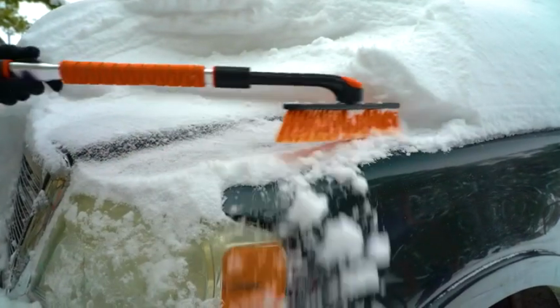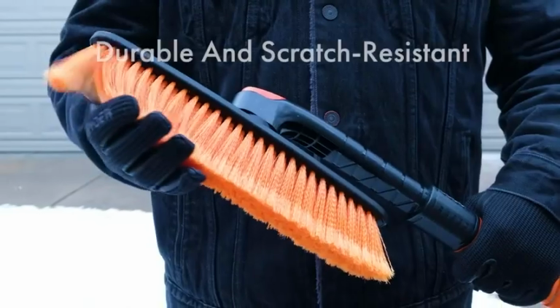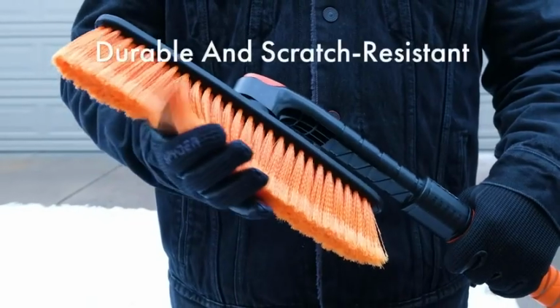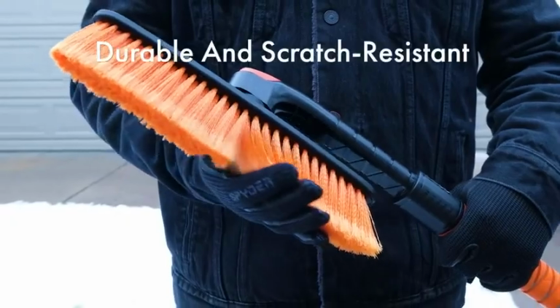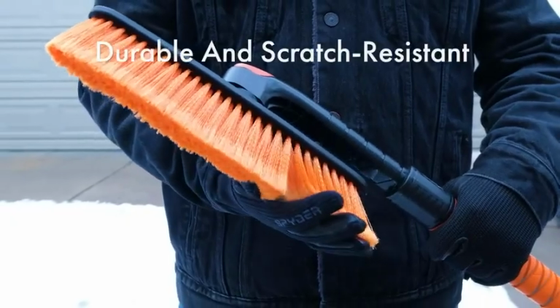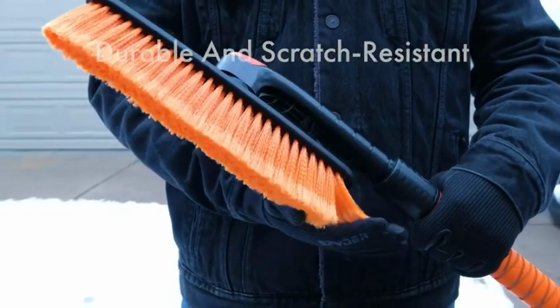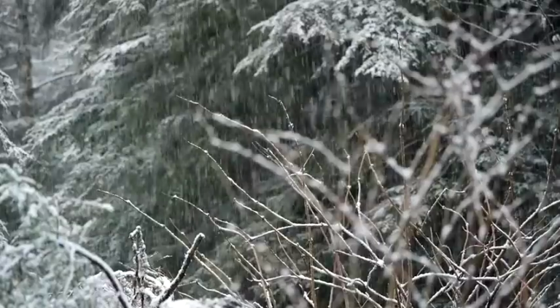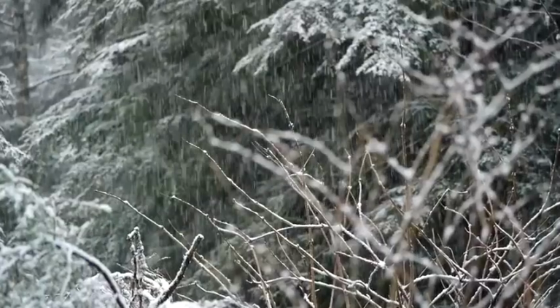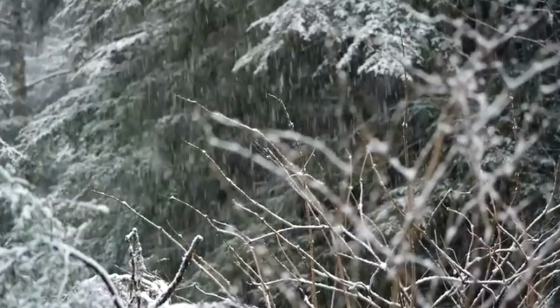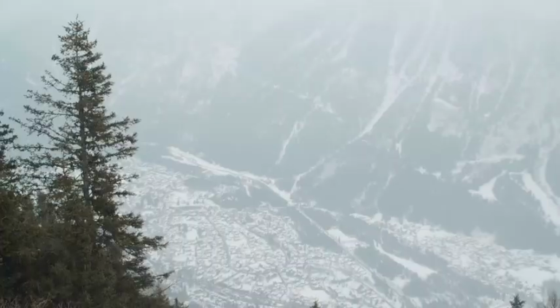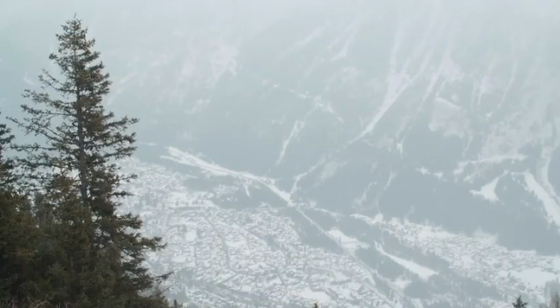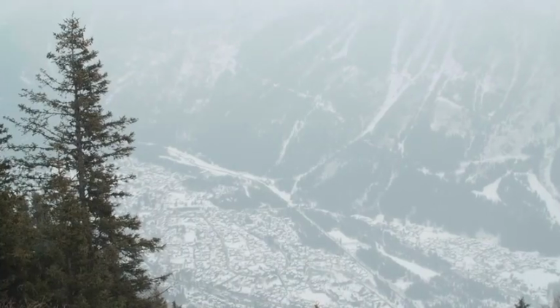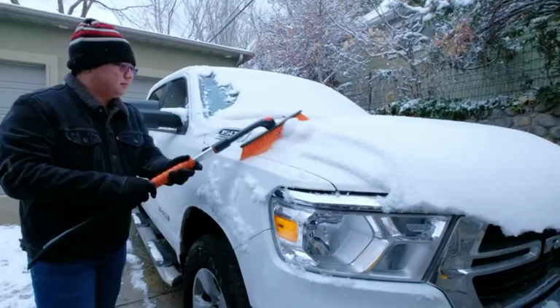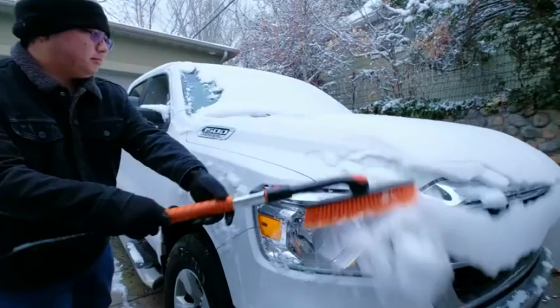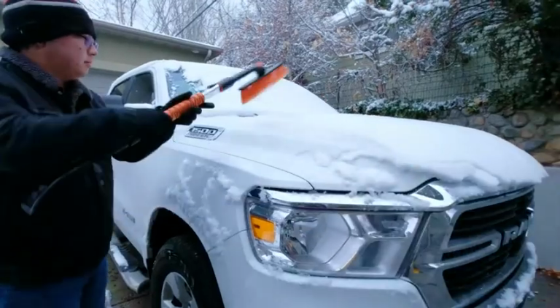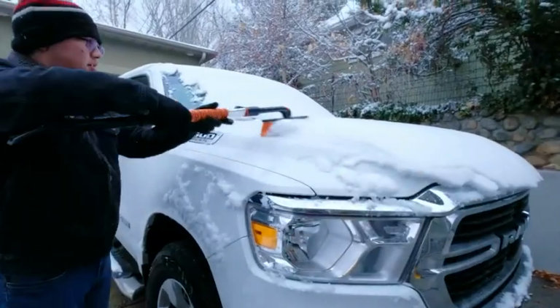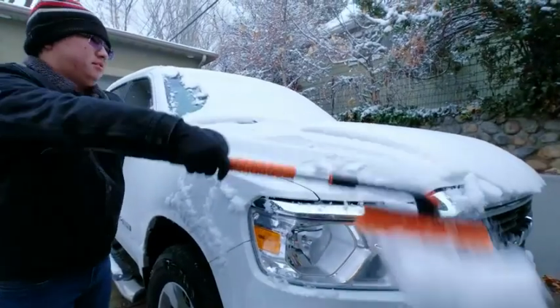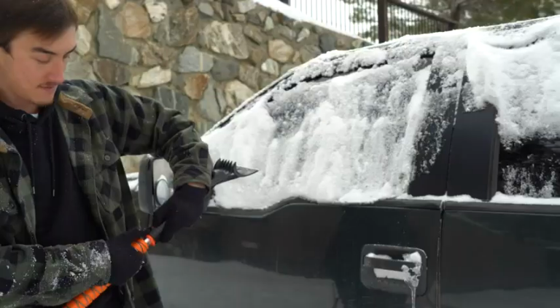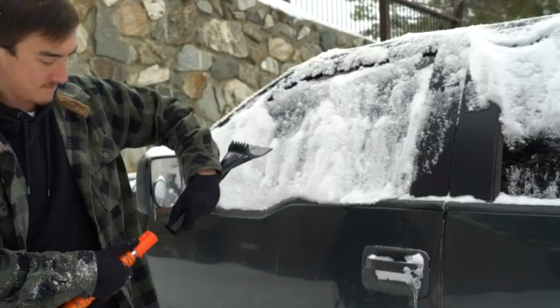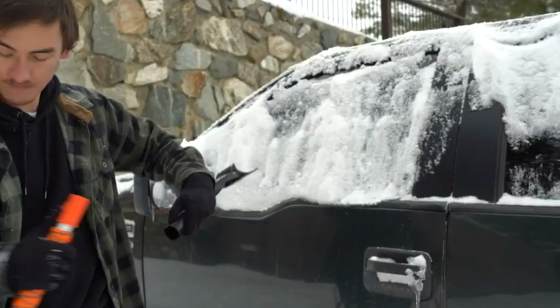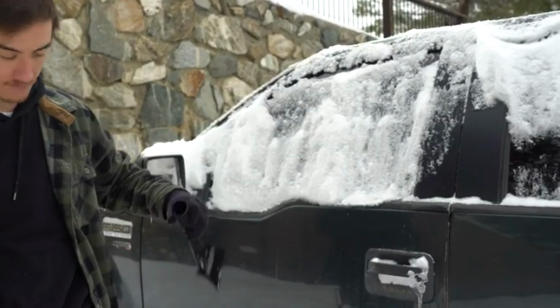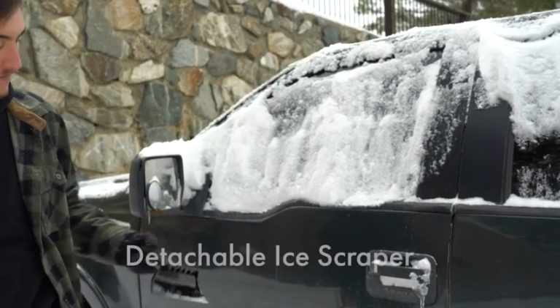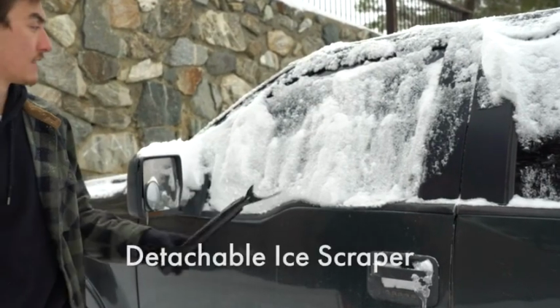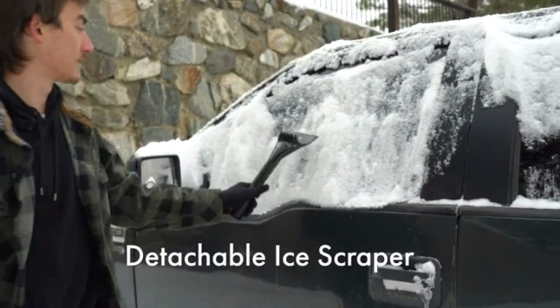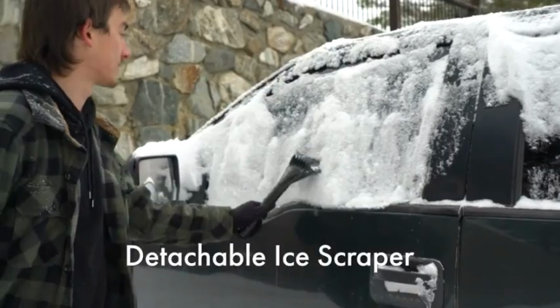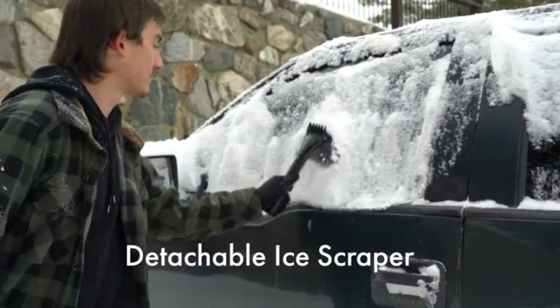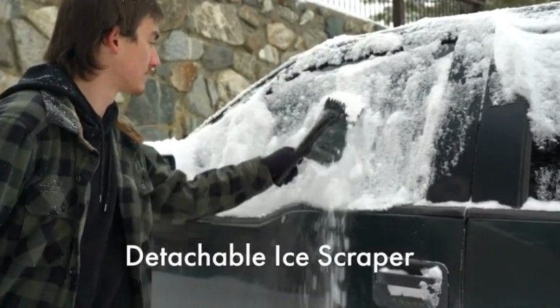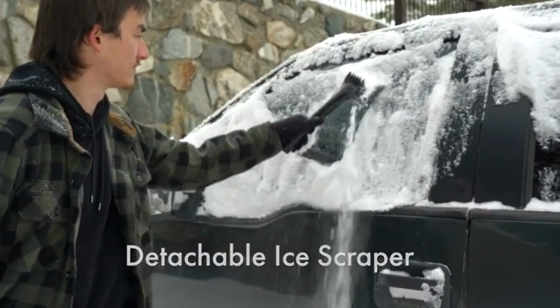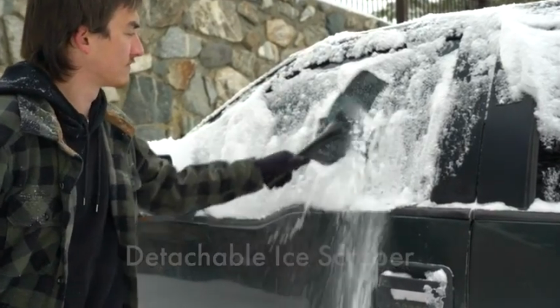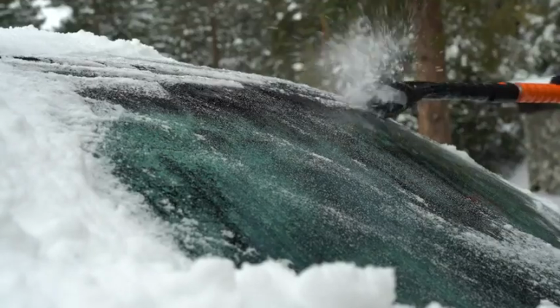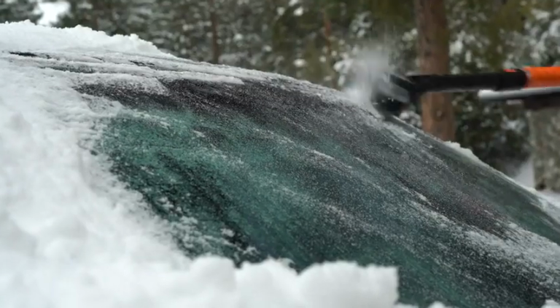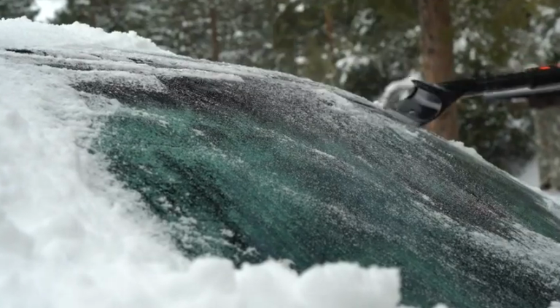Its PVC bristles won't freeze or harden, even at minus 40 degrees Fahrenheit, protecting your paint from scratches and scuffs. The detachable scraper's ice knuckles give you the advantage over your frozen windshield, while guaranteeing your glass remains unblemished.